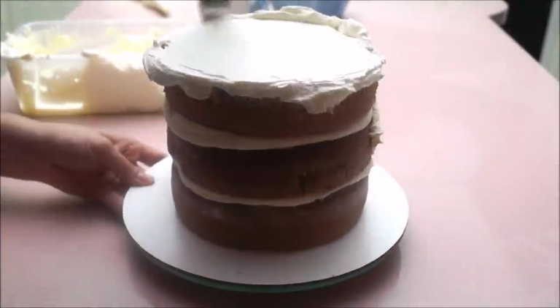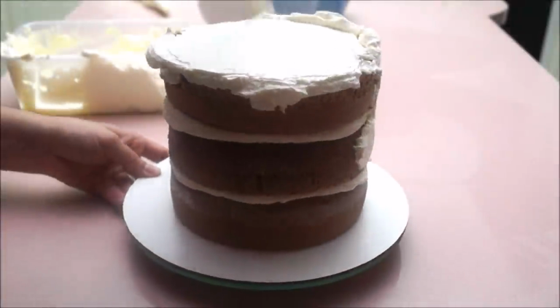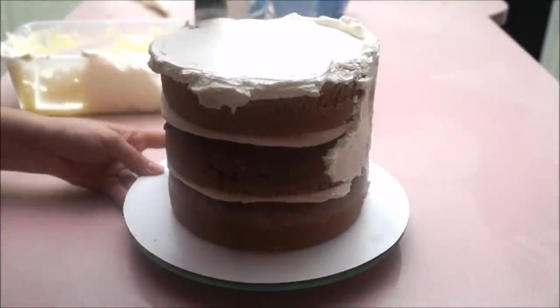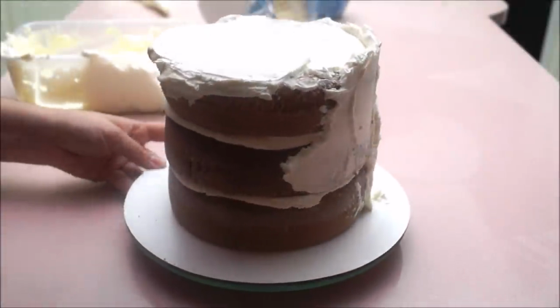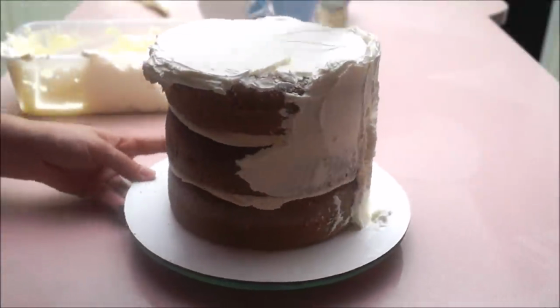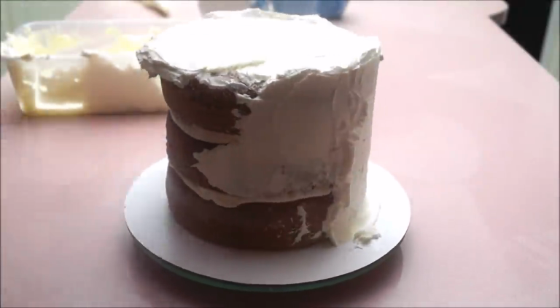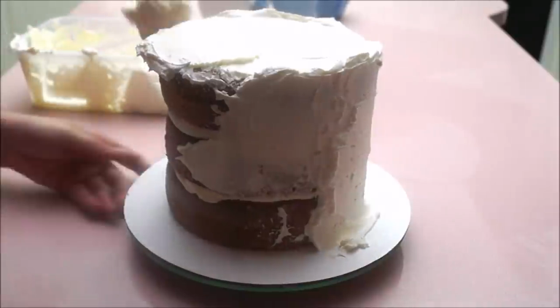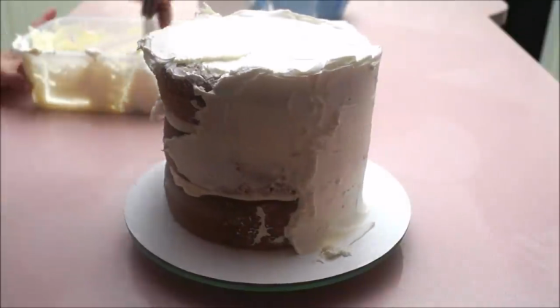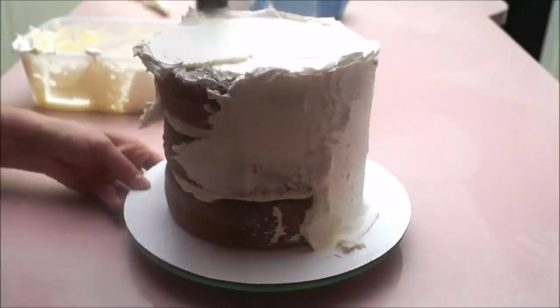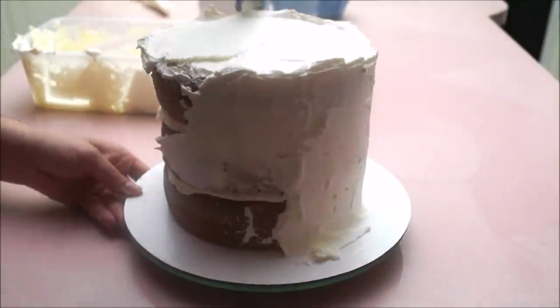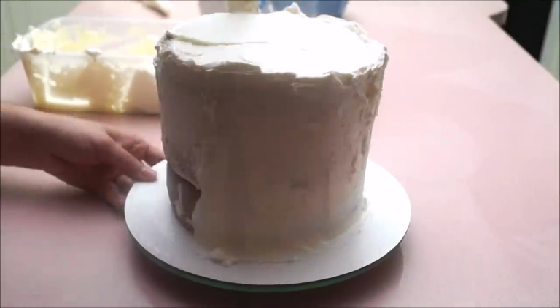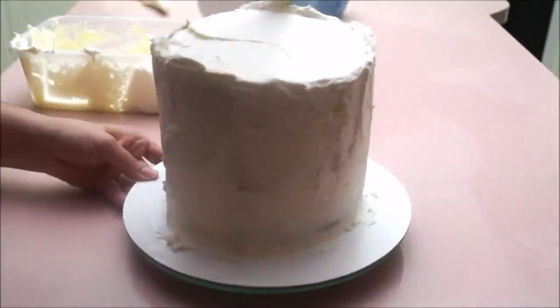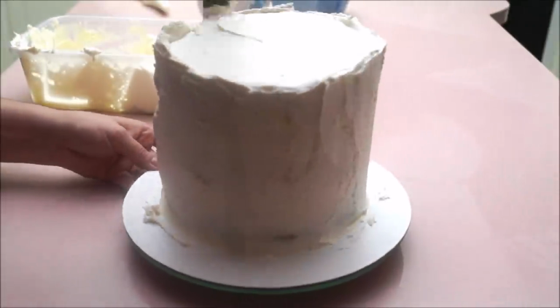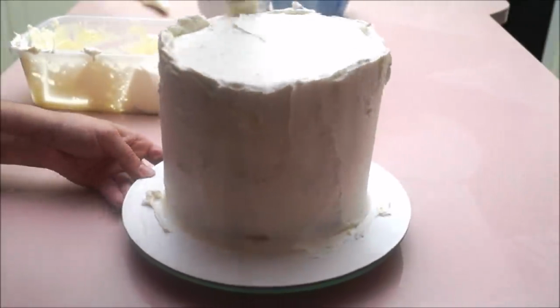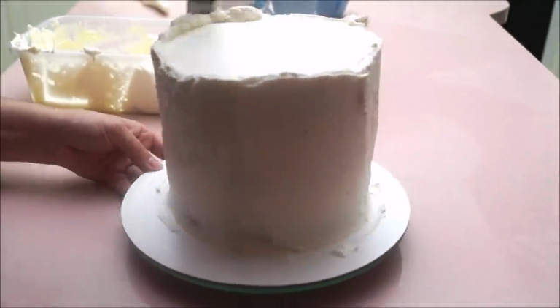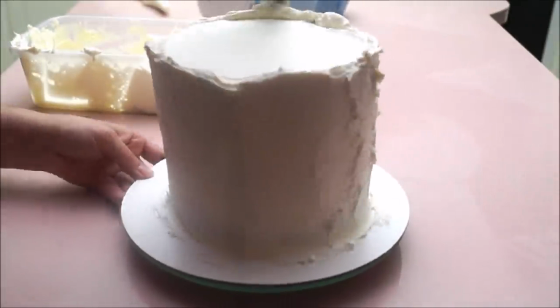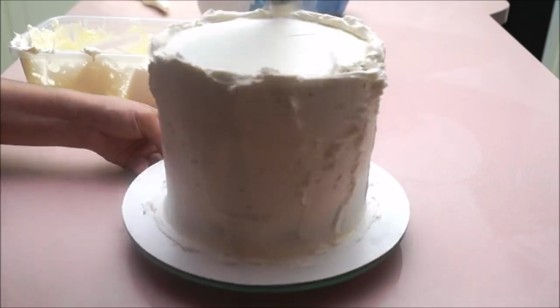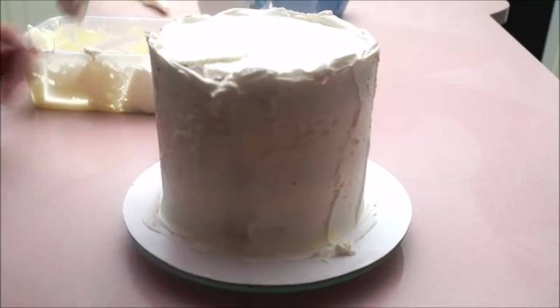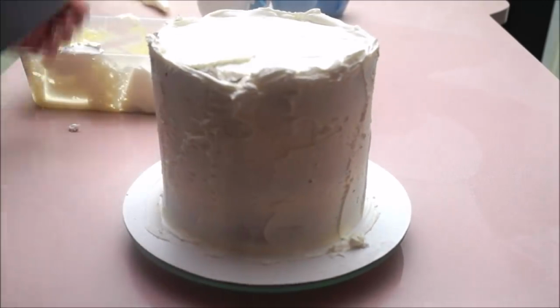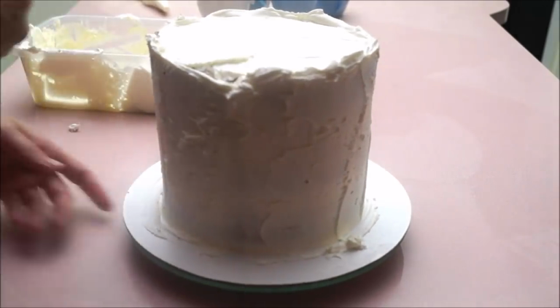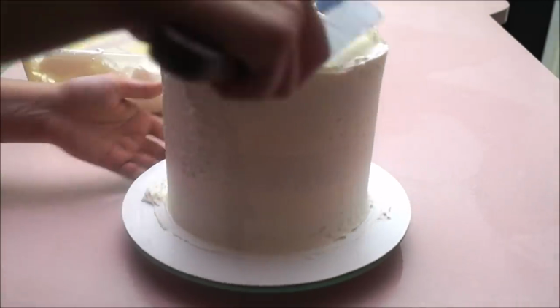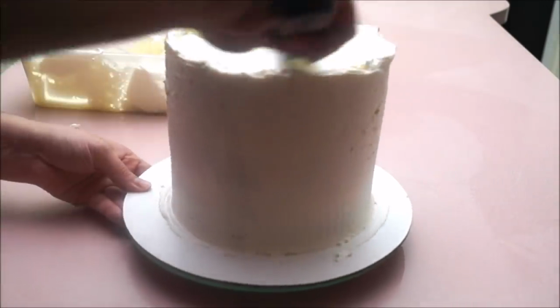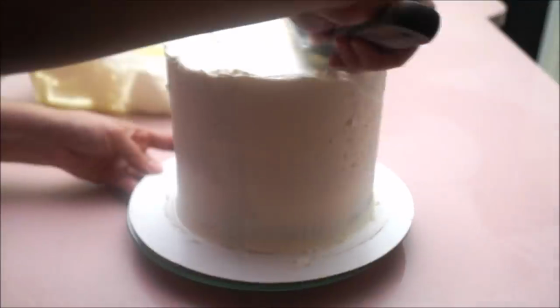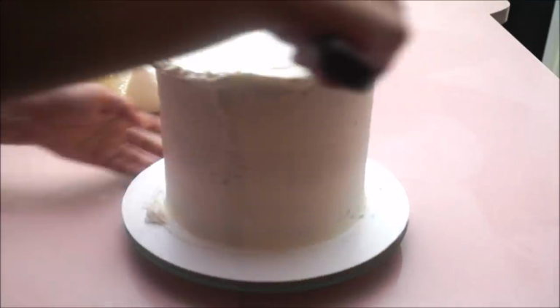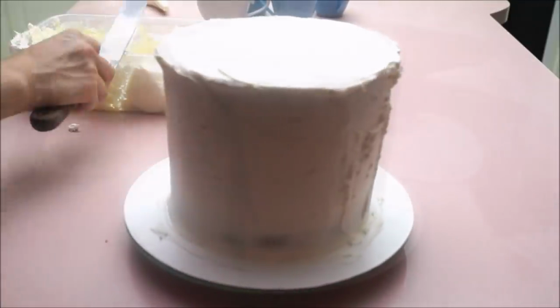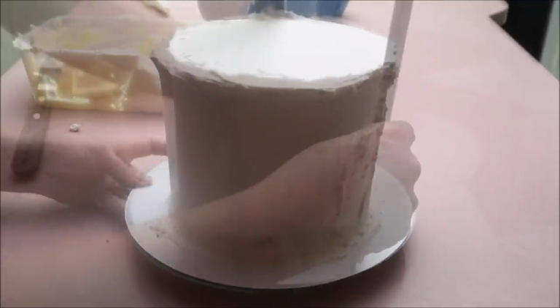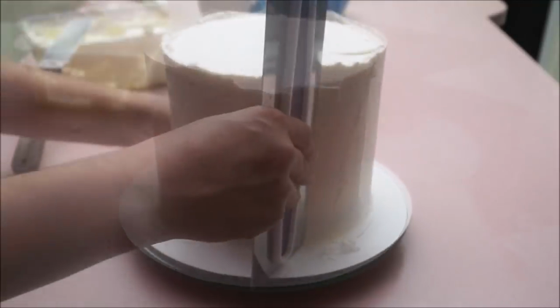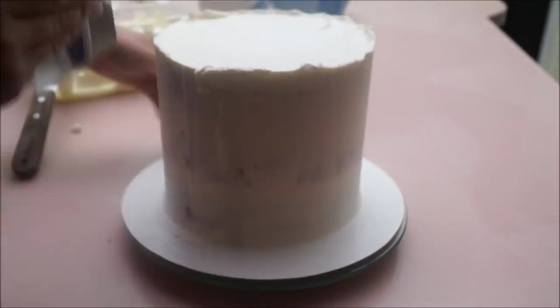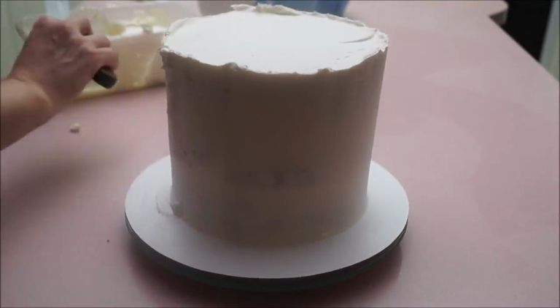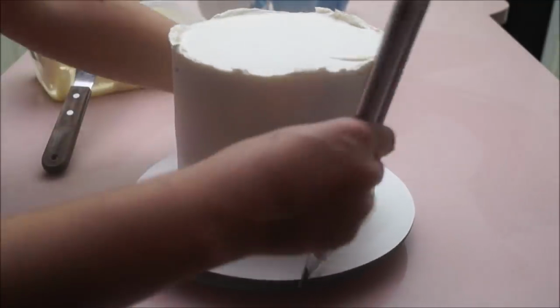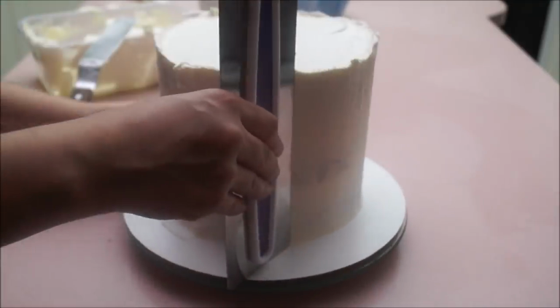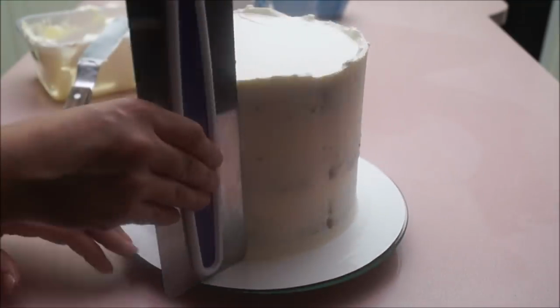I baked three layers of a six-inch cake that I stacked together and right now I'm simply doing a crumb coat — covering it with buttercream. Once that's covered I'm going to chill it in the fridge for at least 15 minutes, then bring it back and do a second coat.